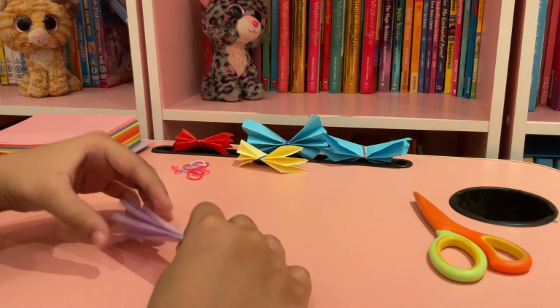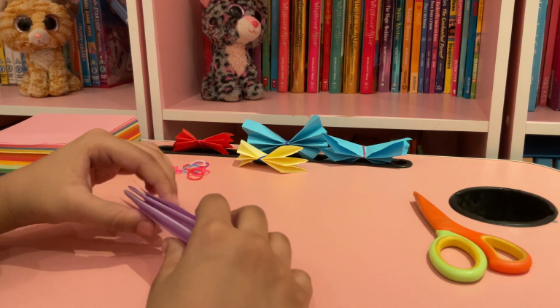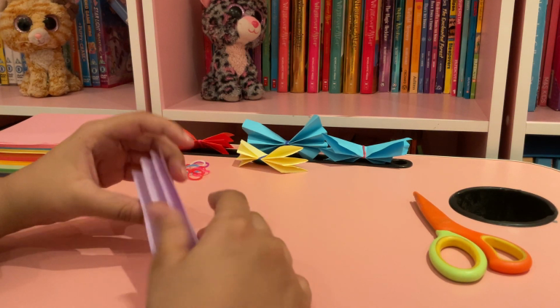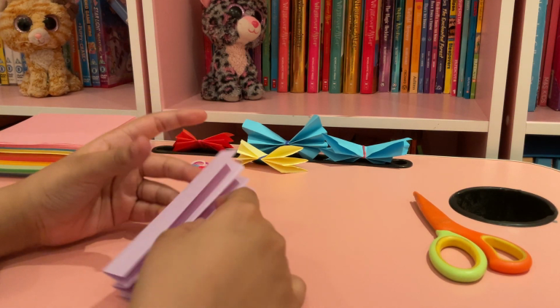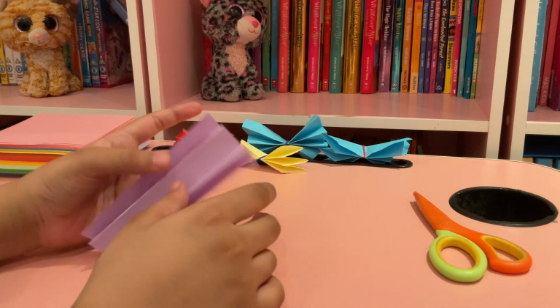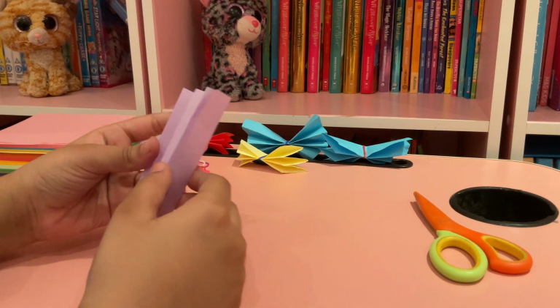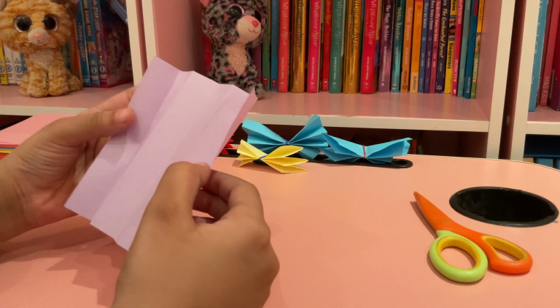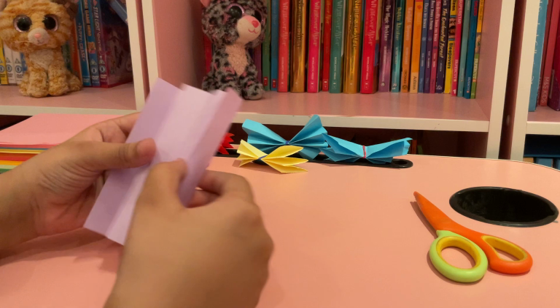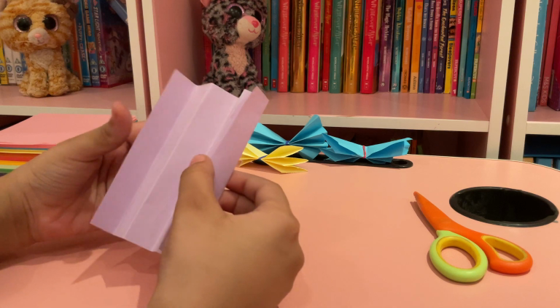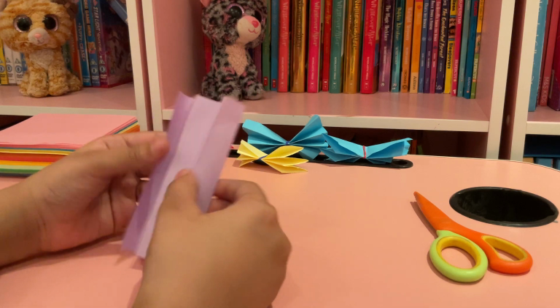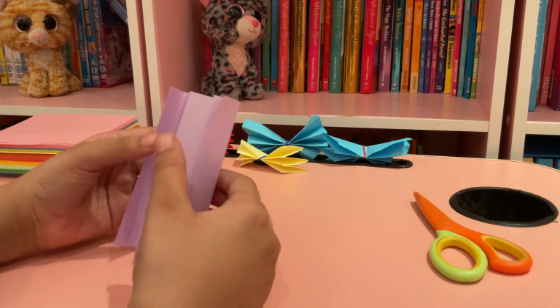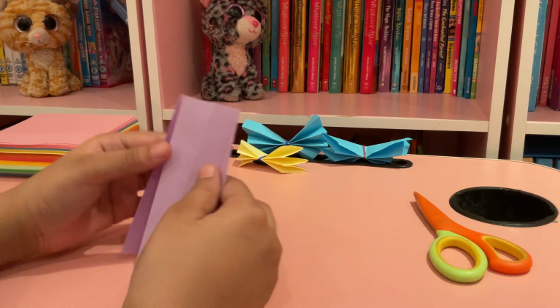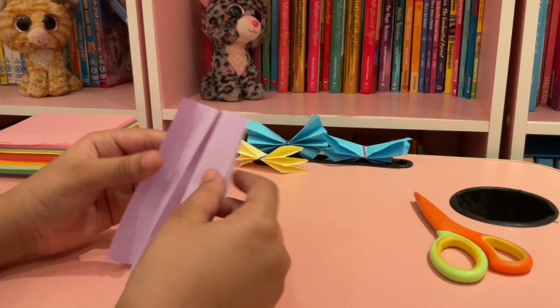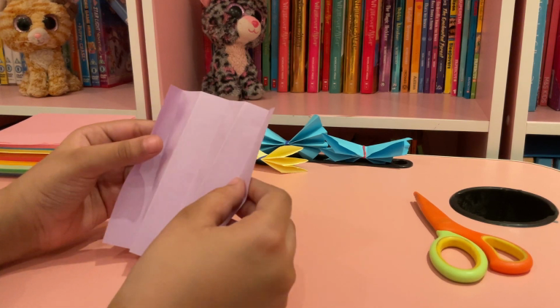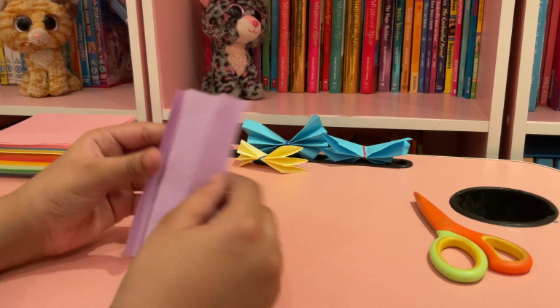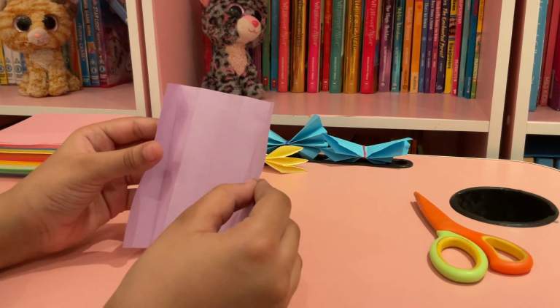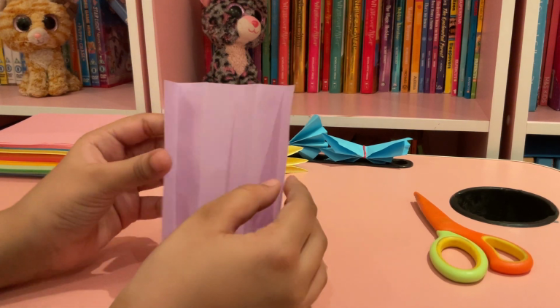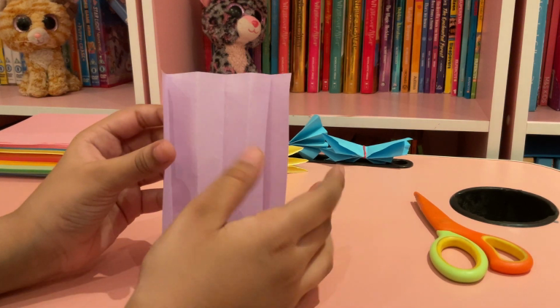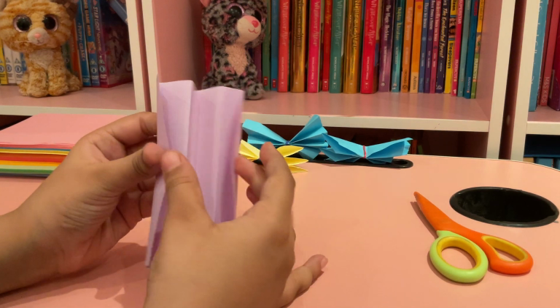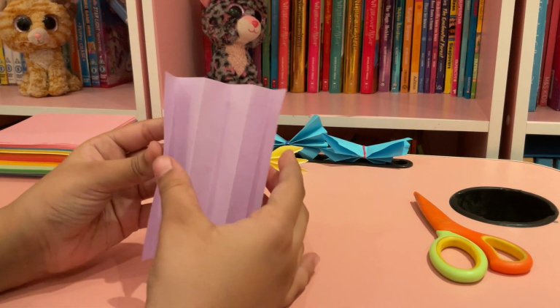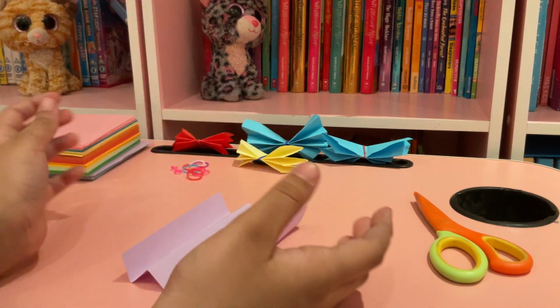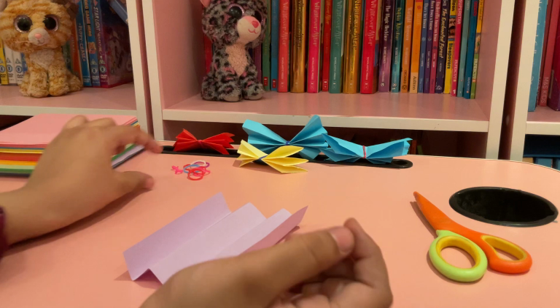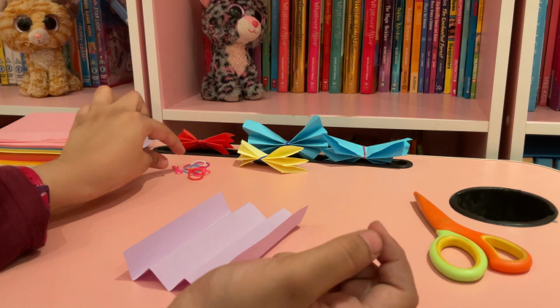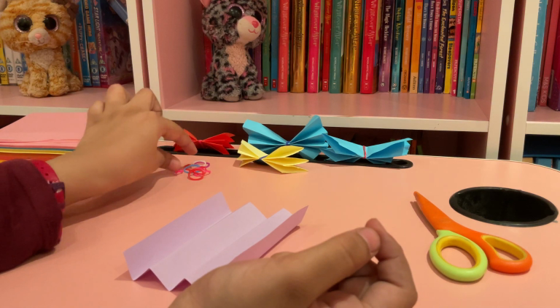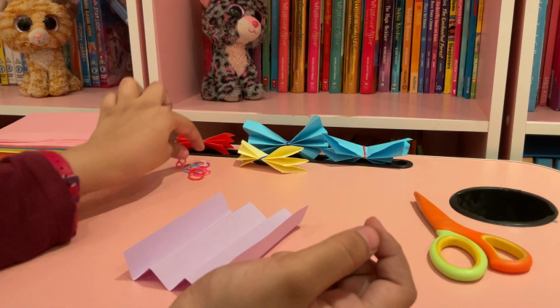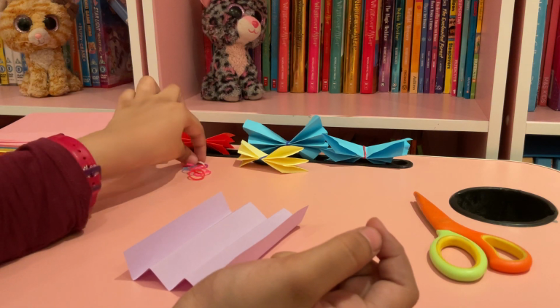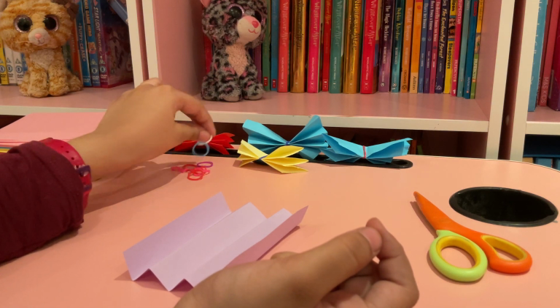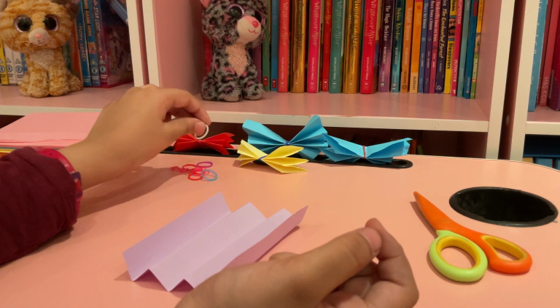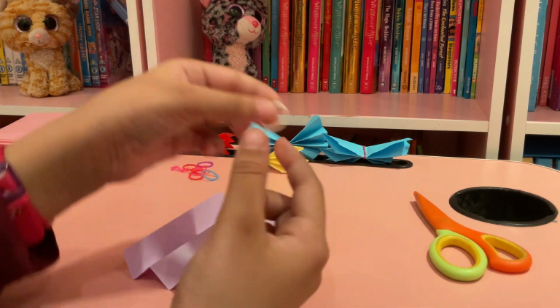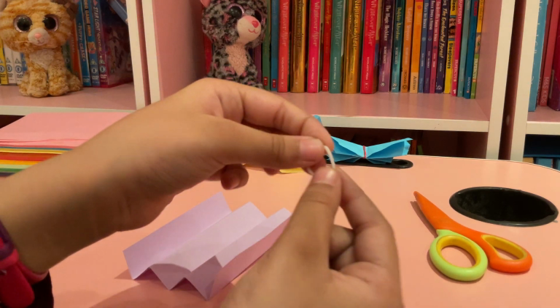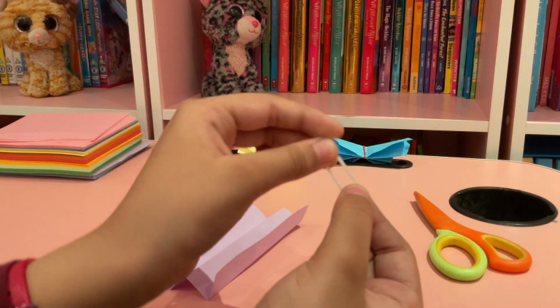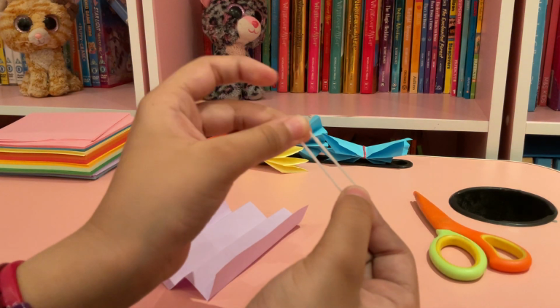Okay, and then I'm just gonna puff it out like this so it looks better. Okay, and now you need your rubber band.